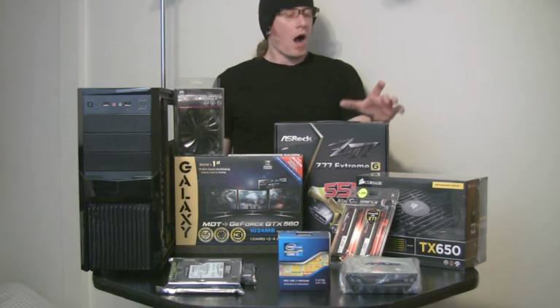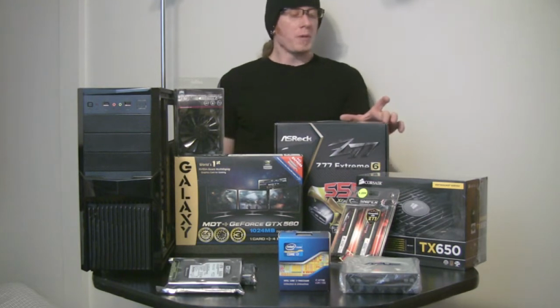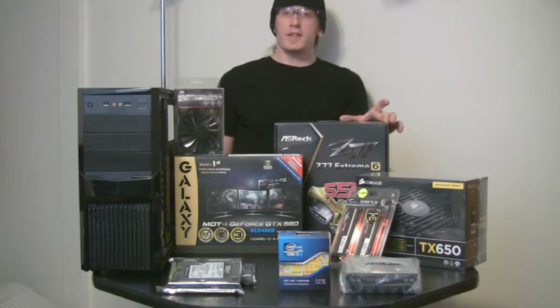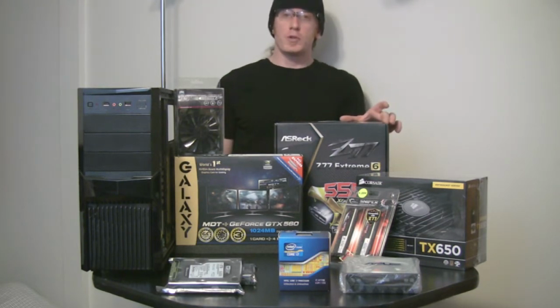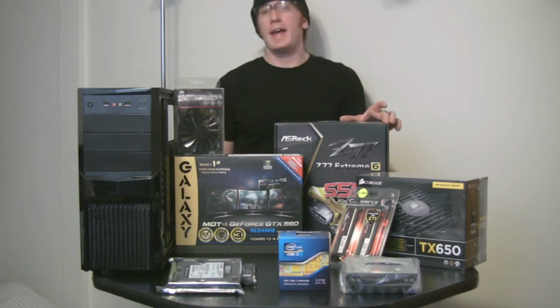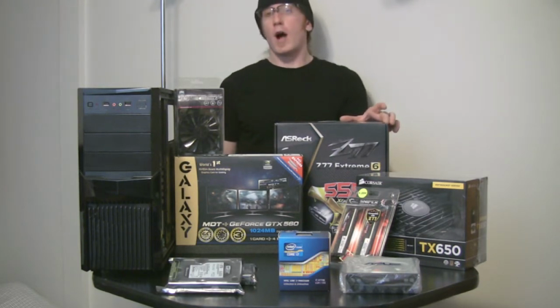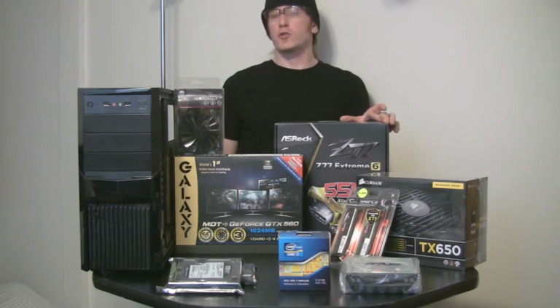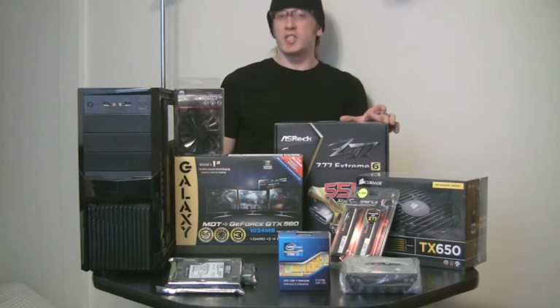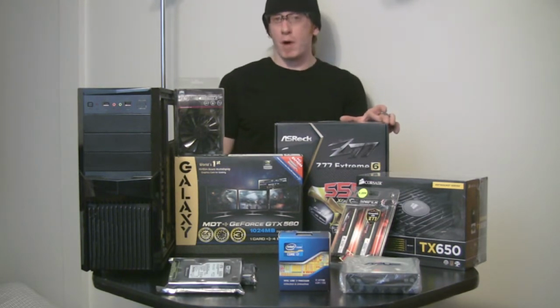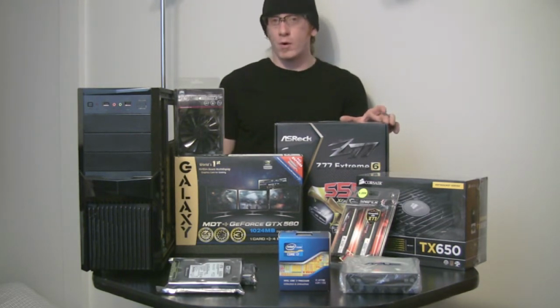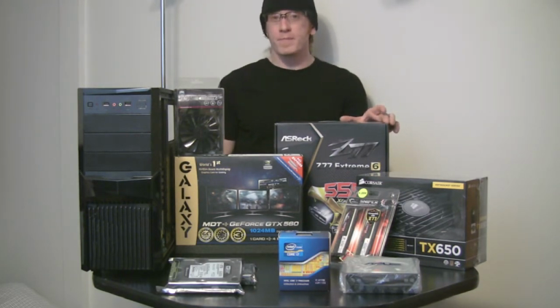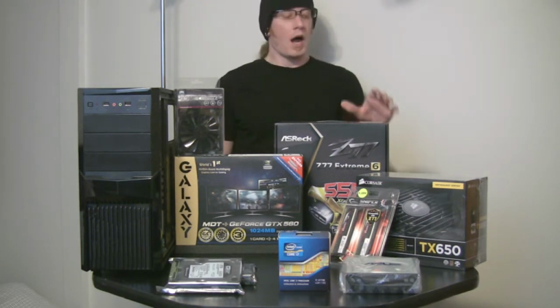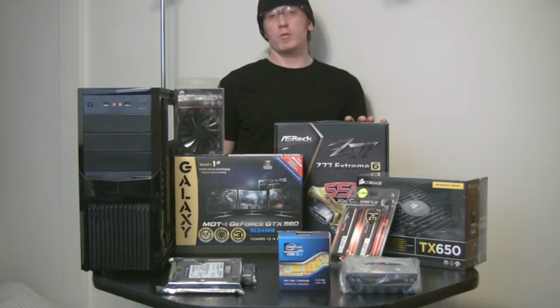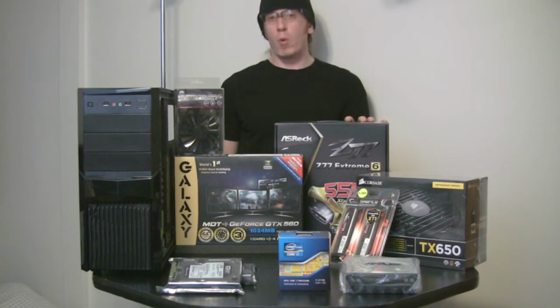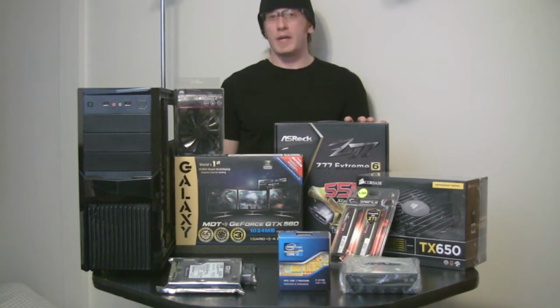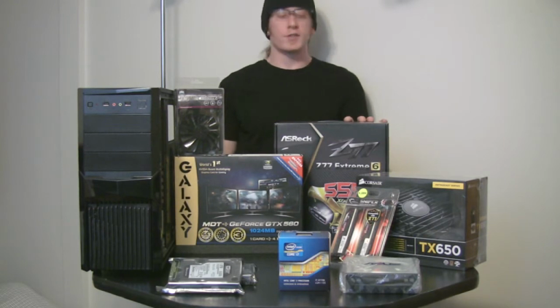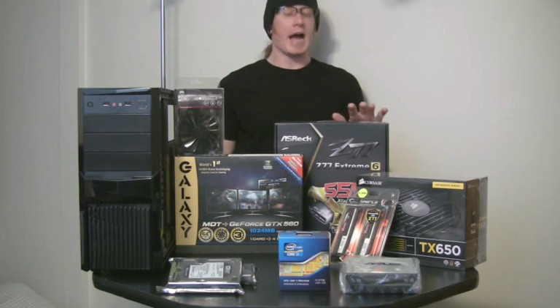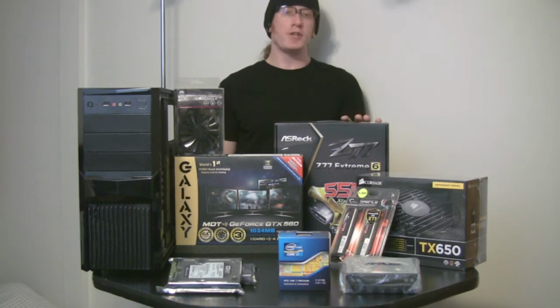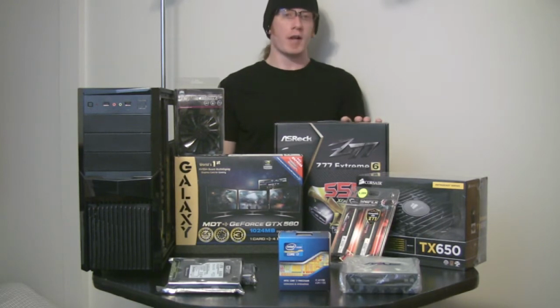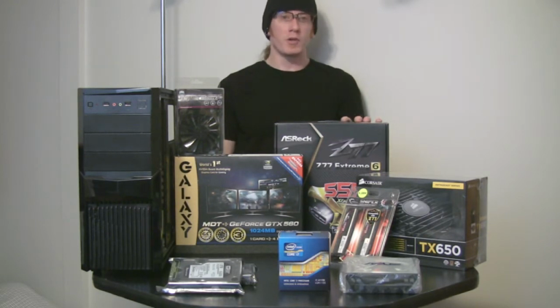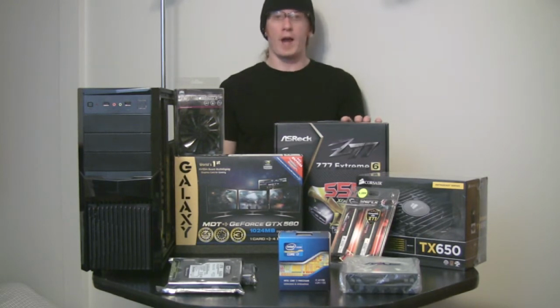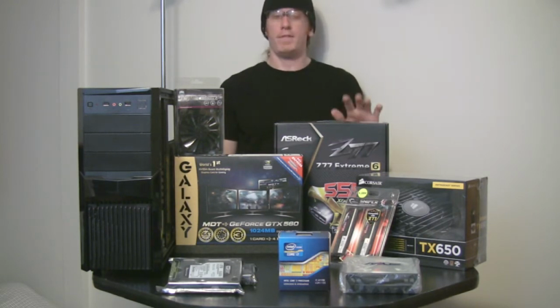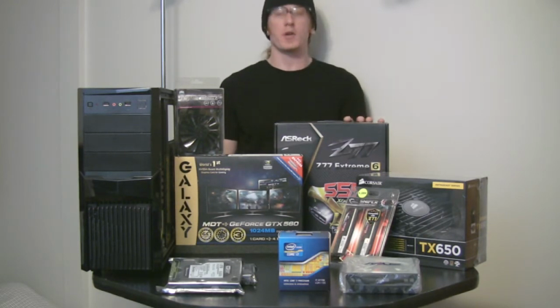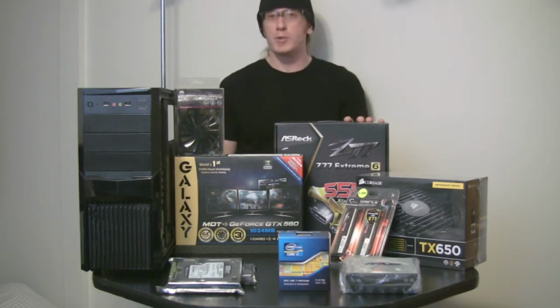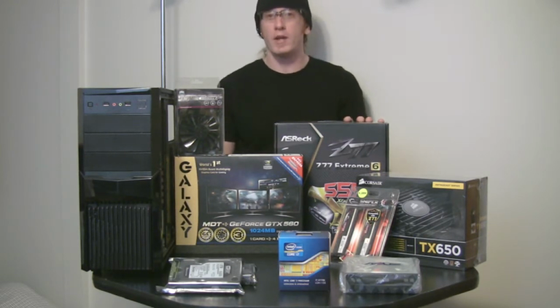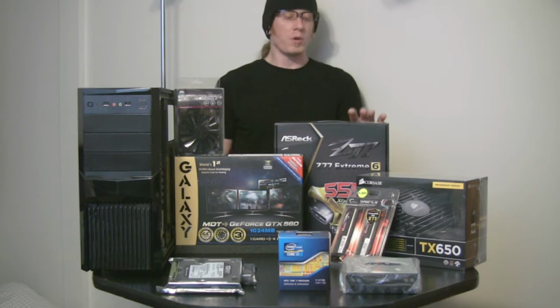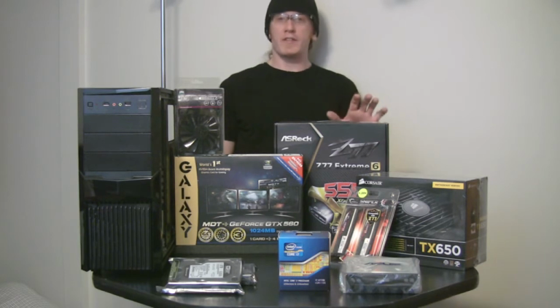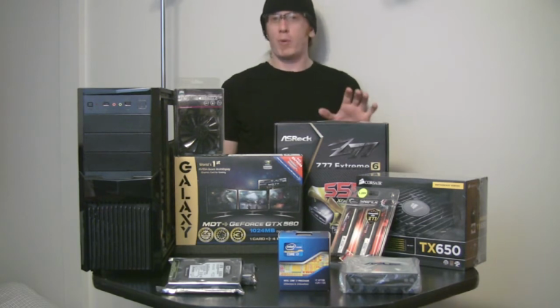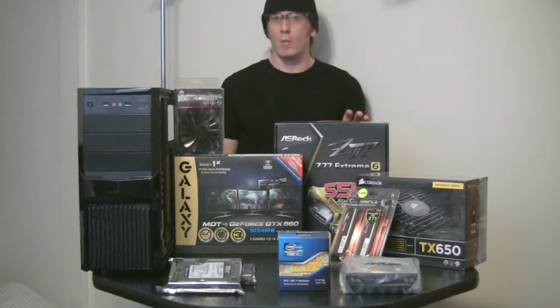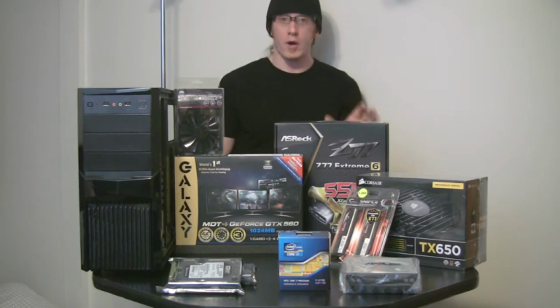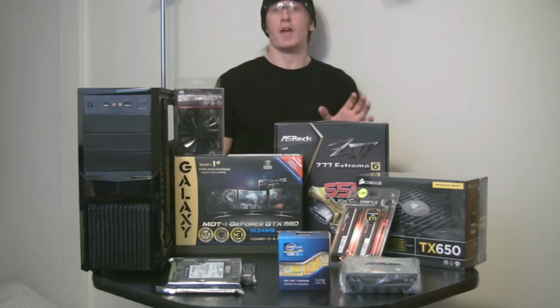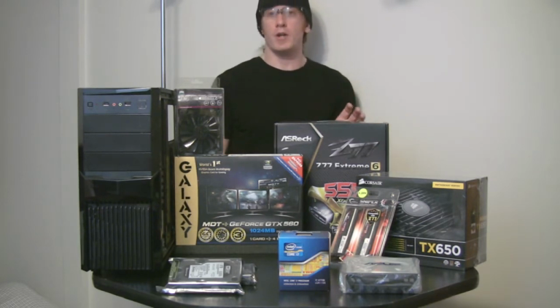I'll be mating the chip to an ASRock Extreme 6 motherboard. I chose this board because it had the features that I was looking for at a very good price point, which is obviously important when you're trying to stay on budget.